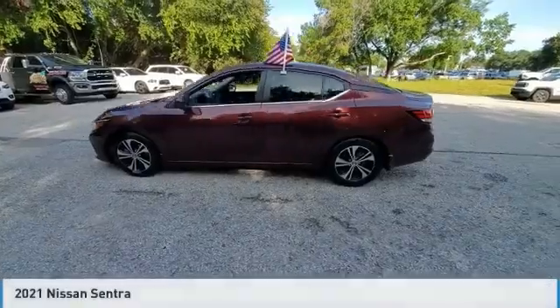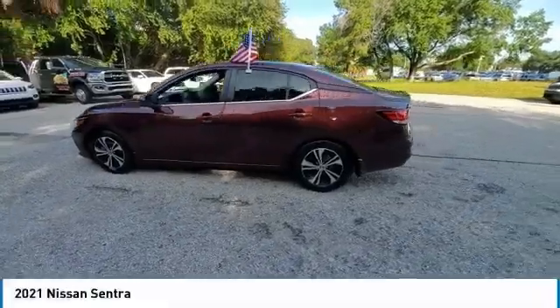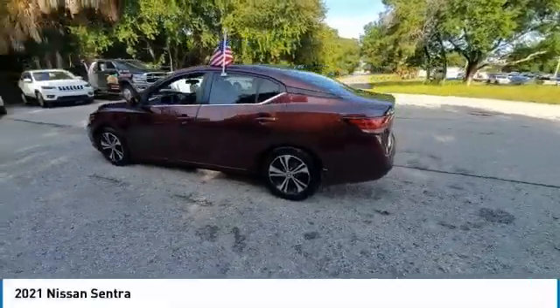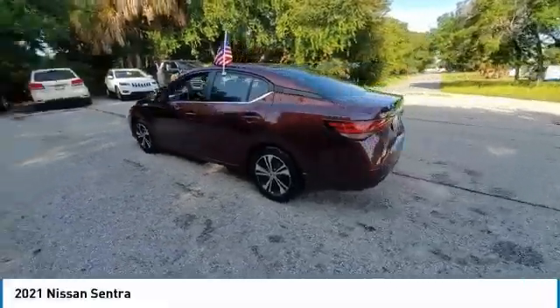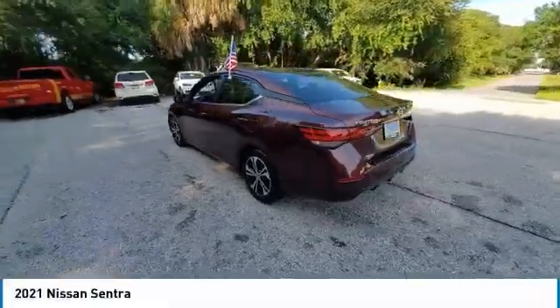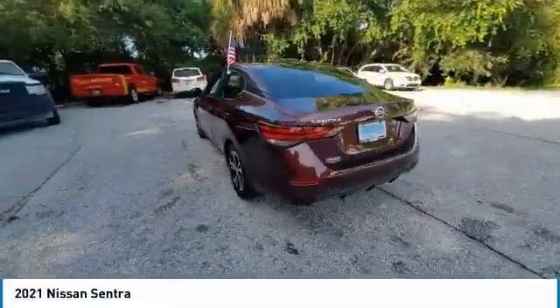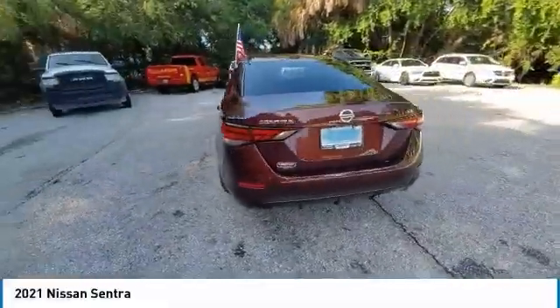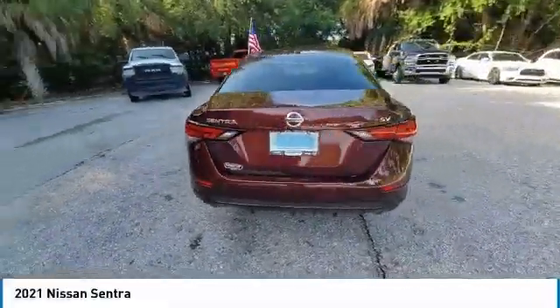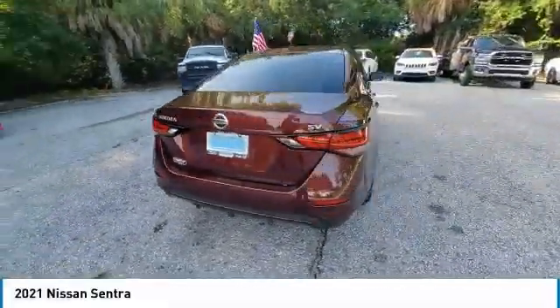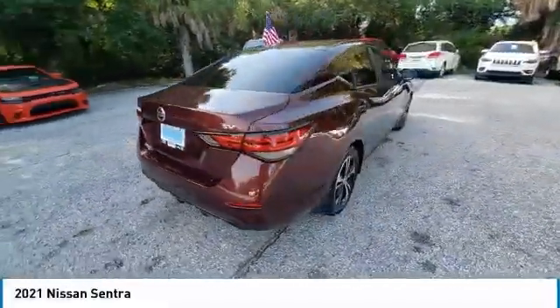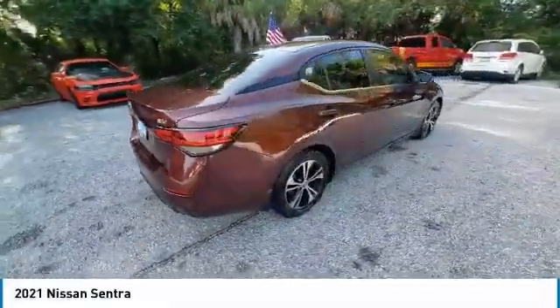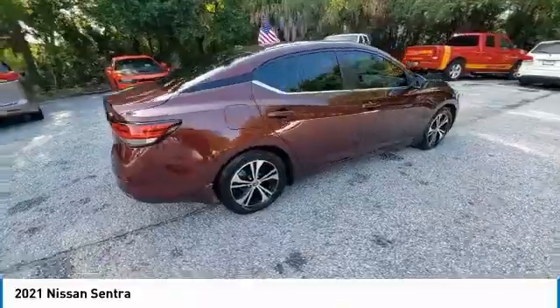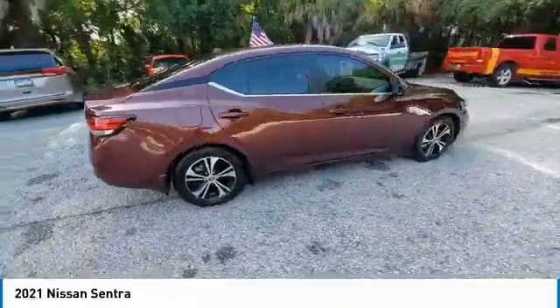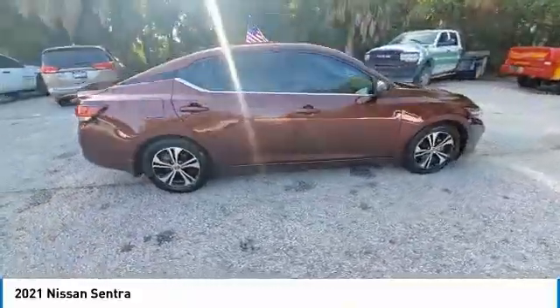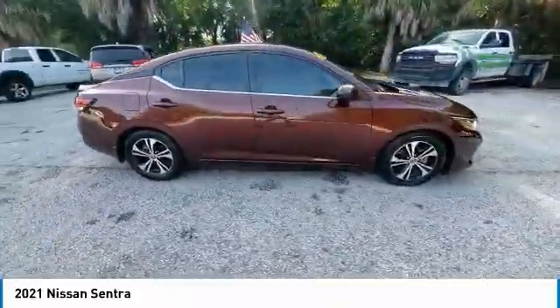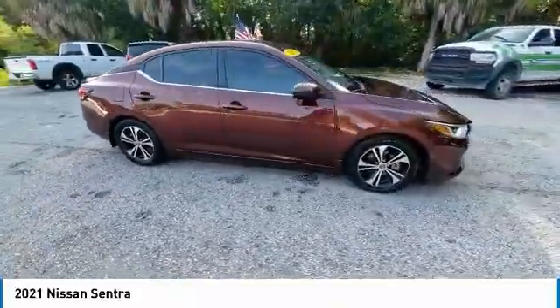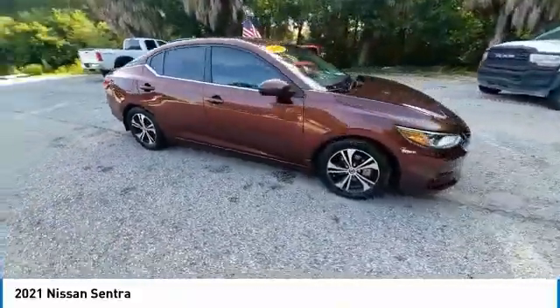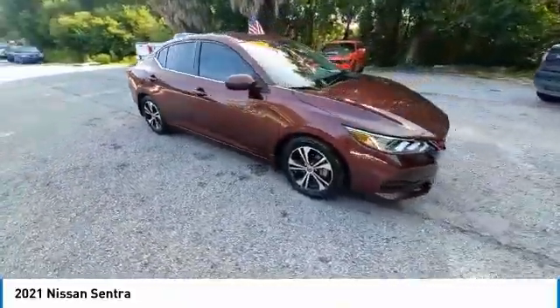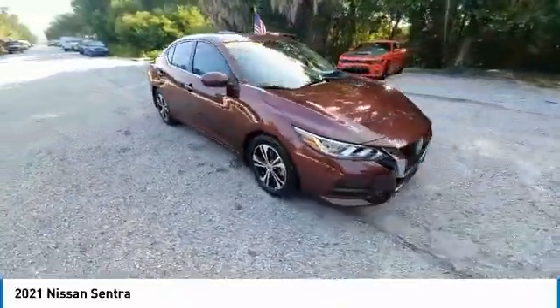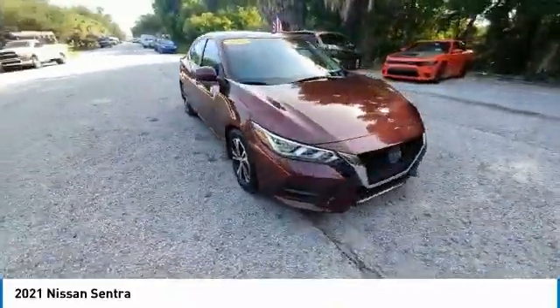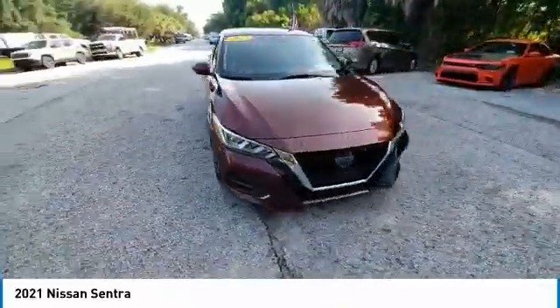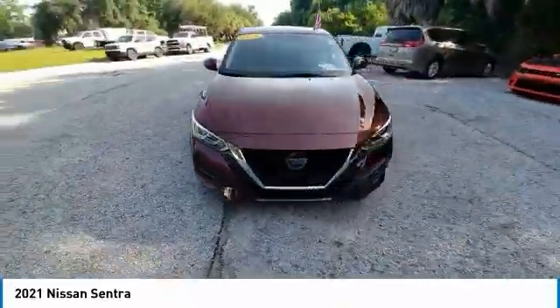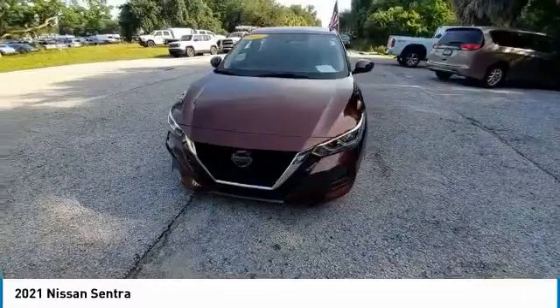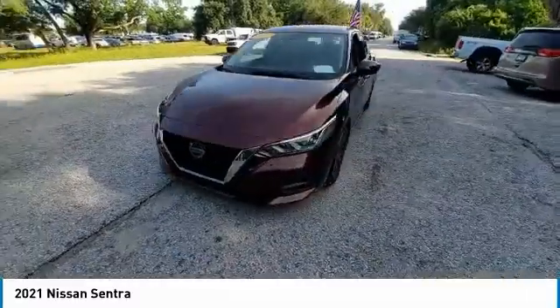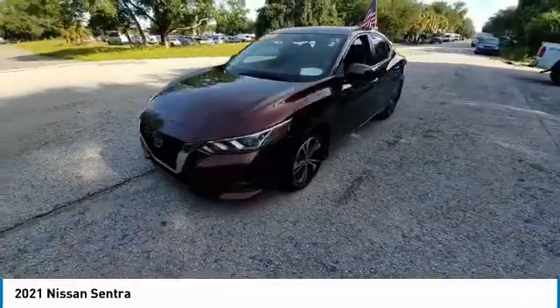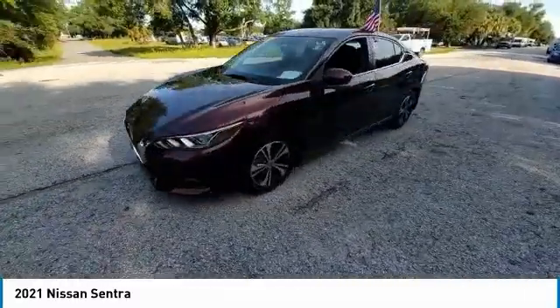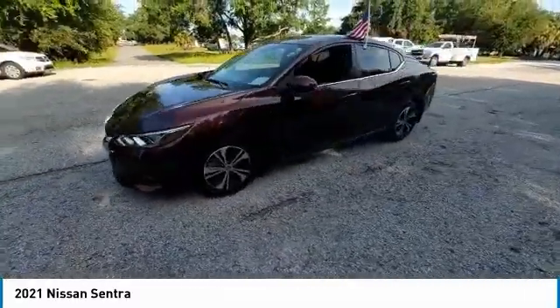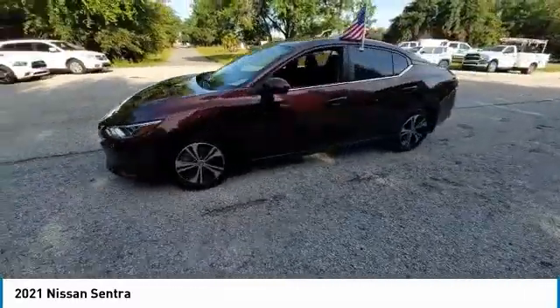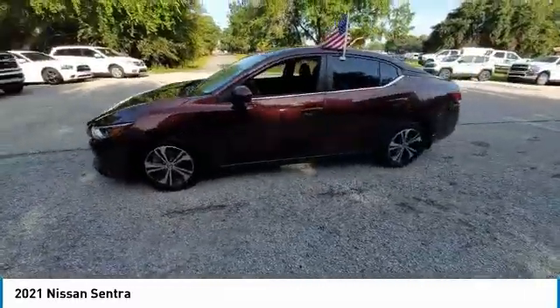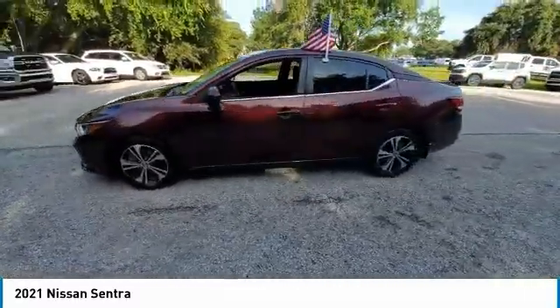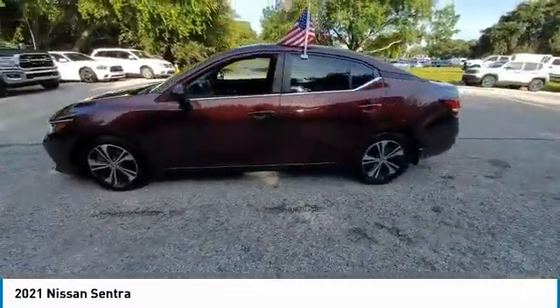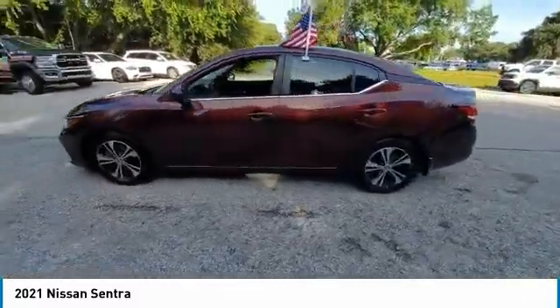Looking for the right vehicle? Check out the 2021 Sentra. With its spacious and versatile interior and stellar fuel efficiency, the Nissan Sentra is the obvious choice for anyone who wants to enjoy a stylish and comfortable ride.